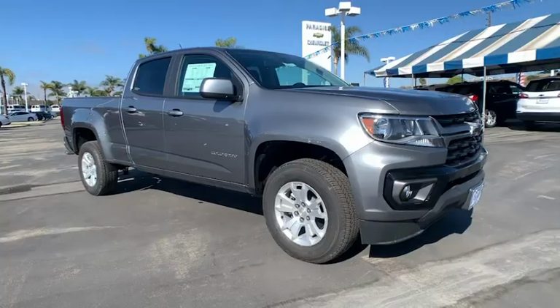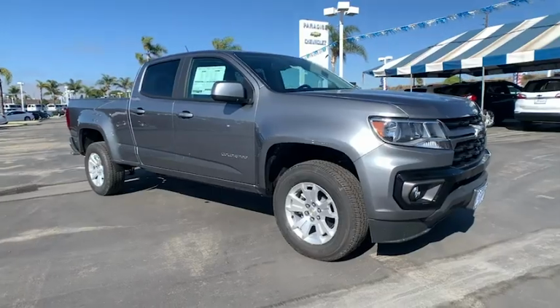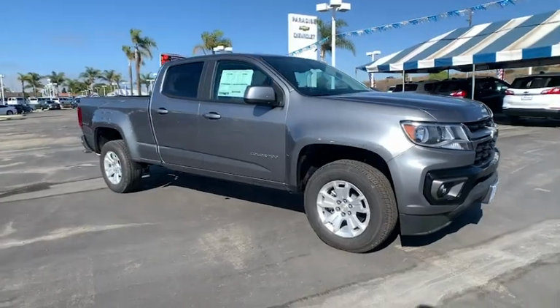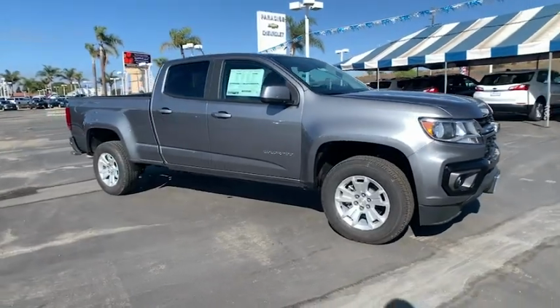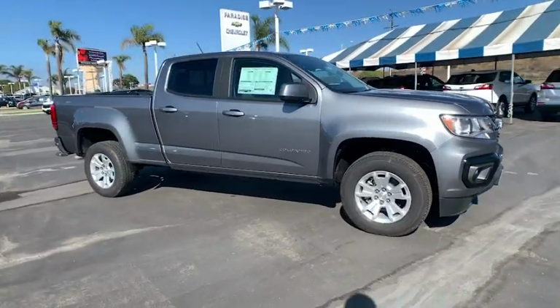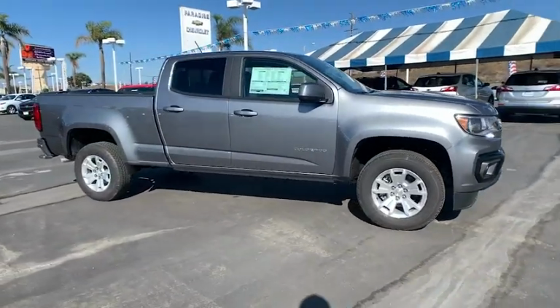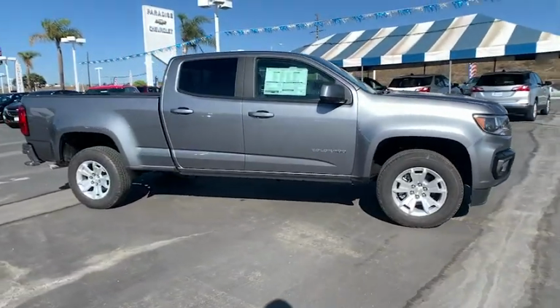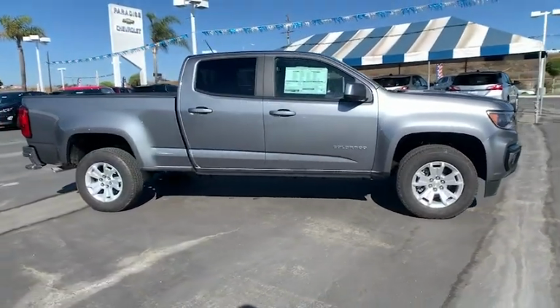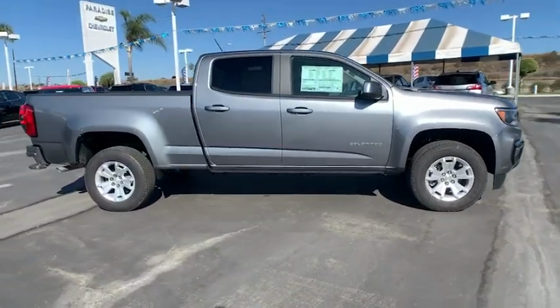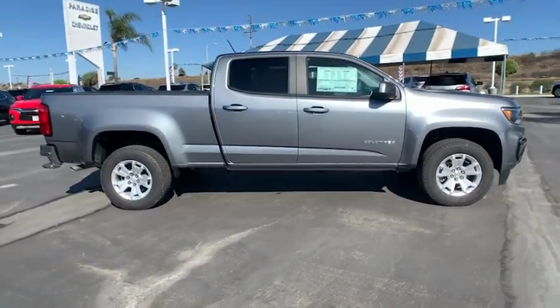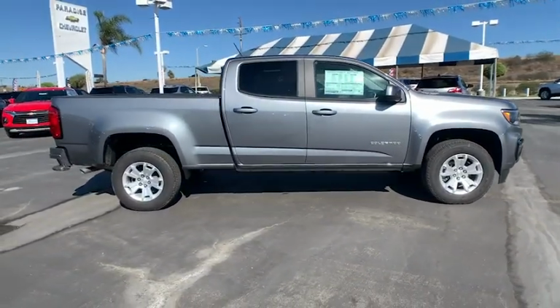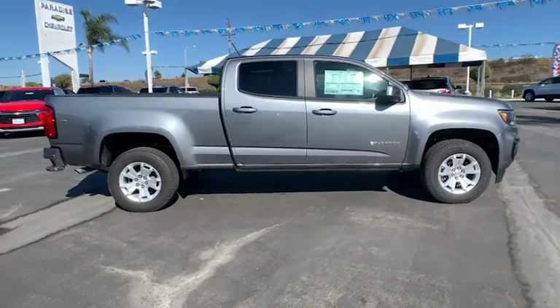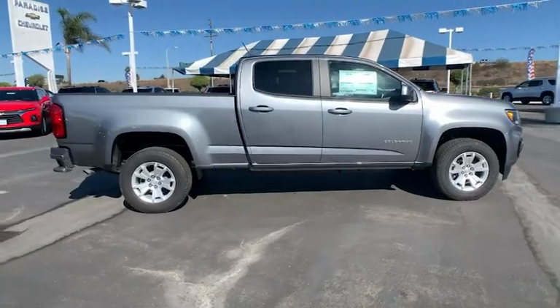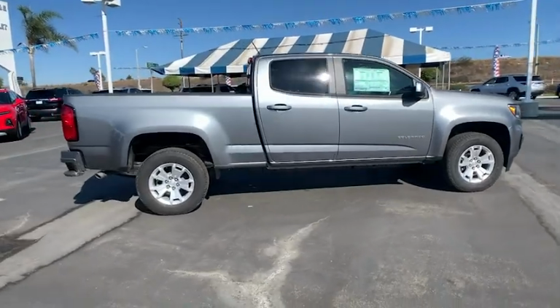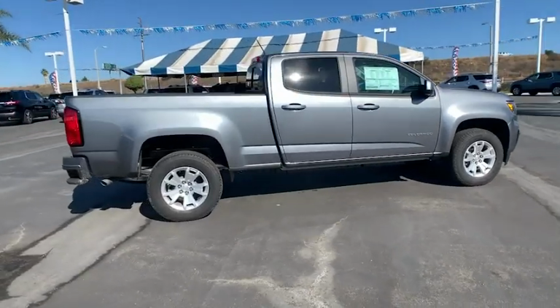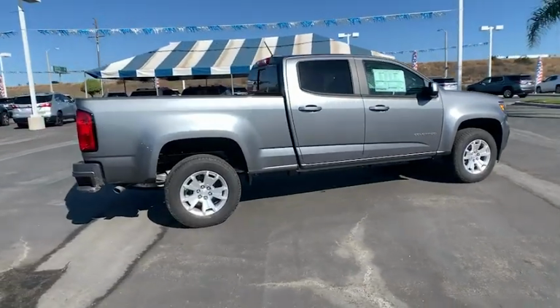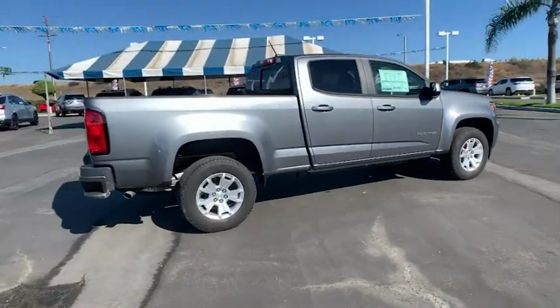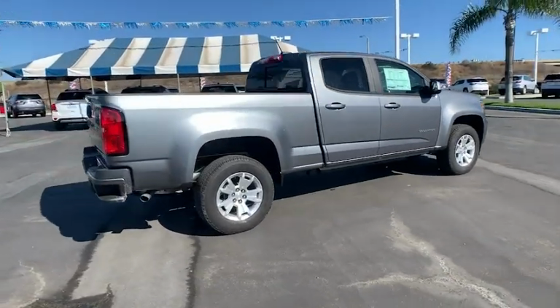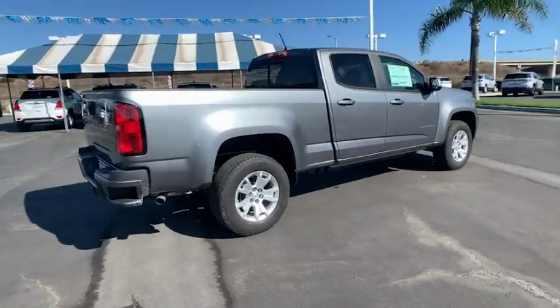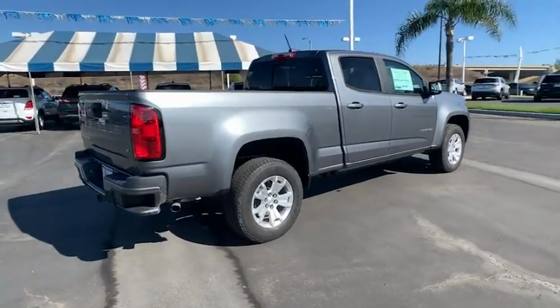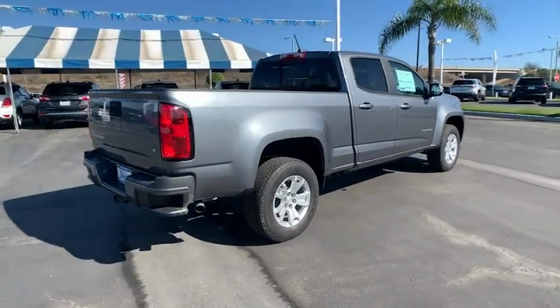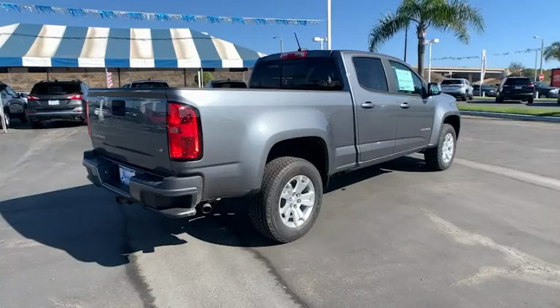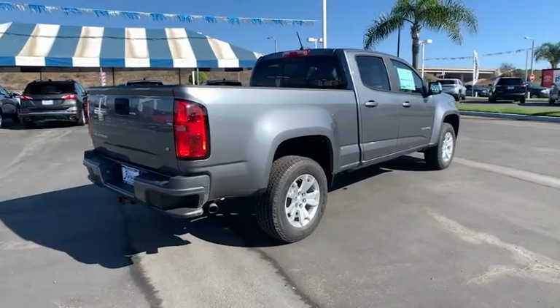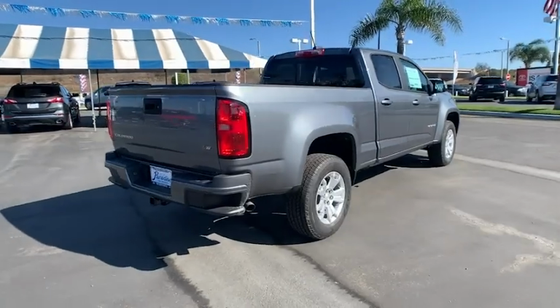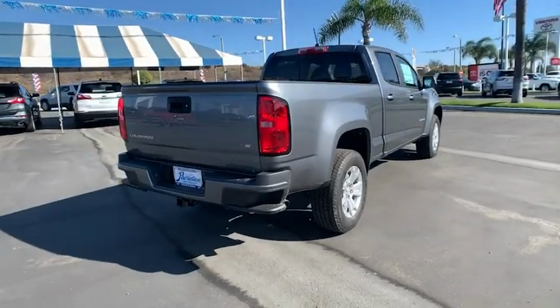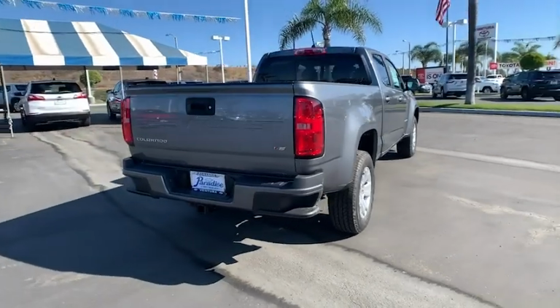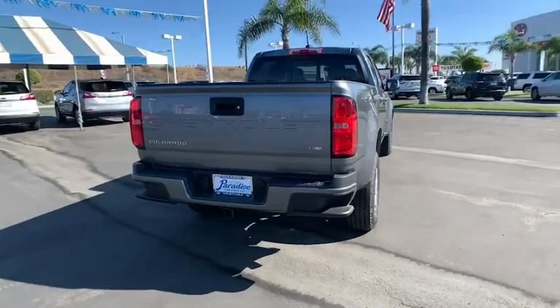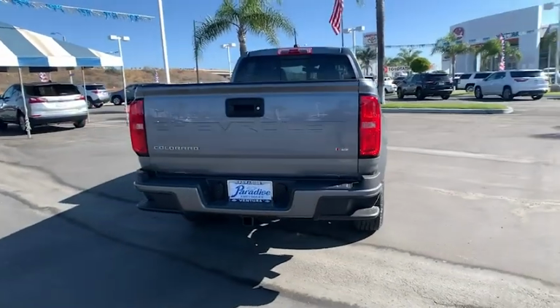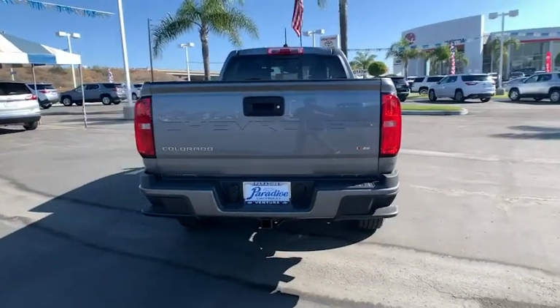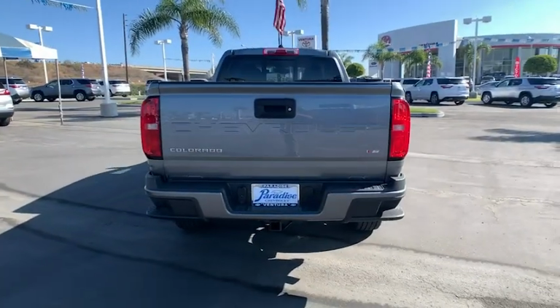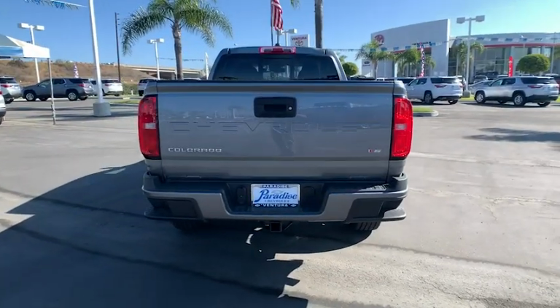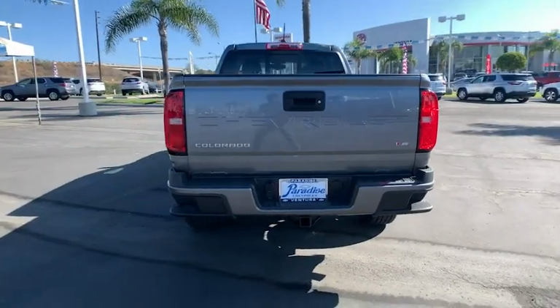Check out this 2021 Chevrolet Colorado. The Colorado delivers the power you need to get the job done, the comfort and amenities you want, and the fuel efficiency that just makes sense in today's world. These are just some of the great options this vehicle comes with.